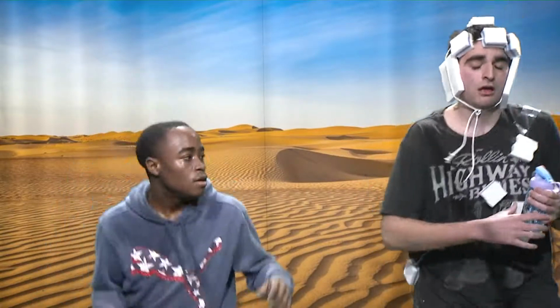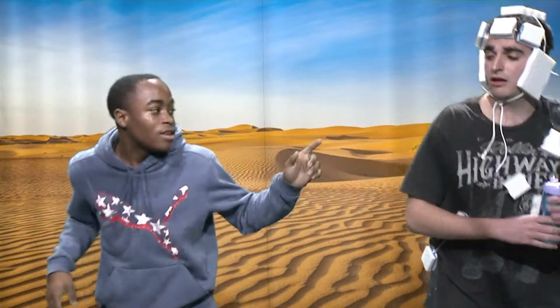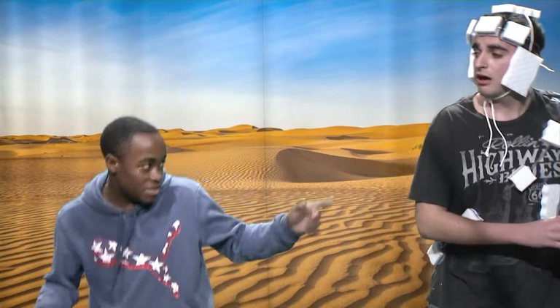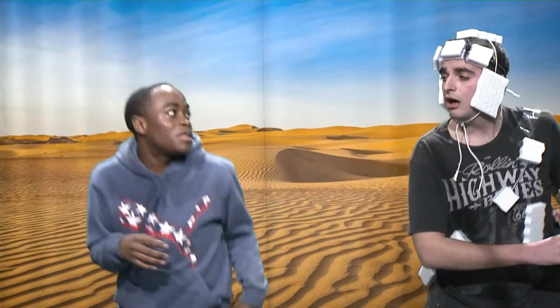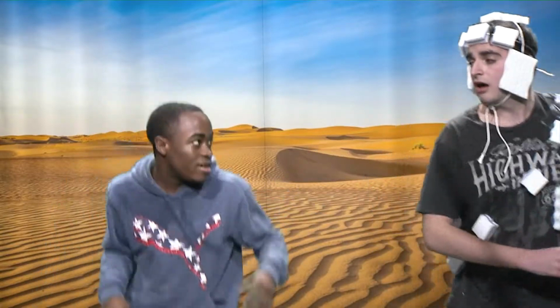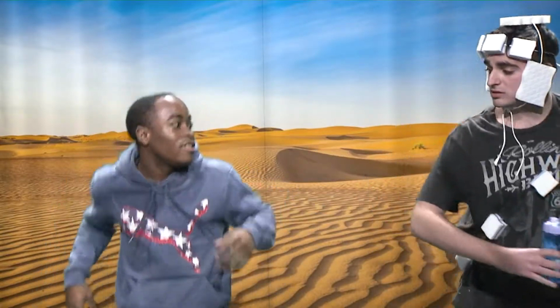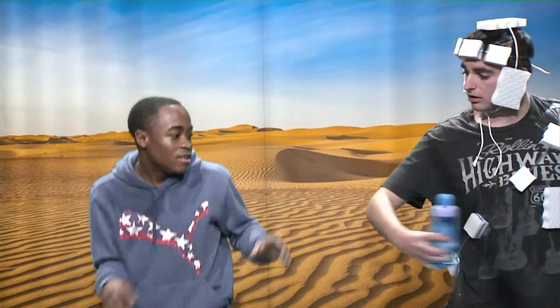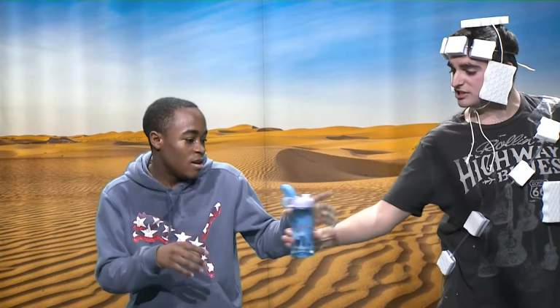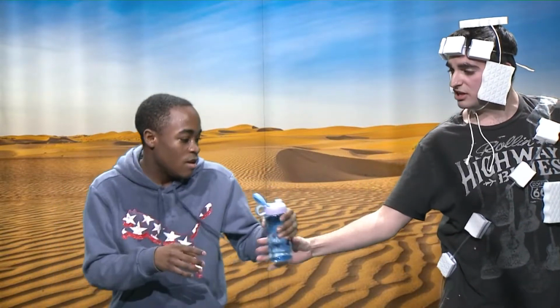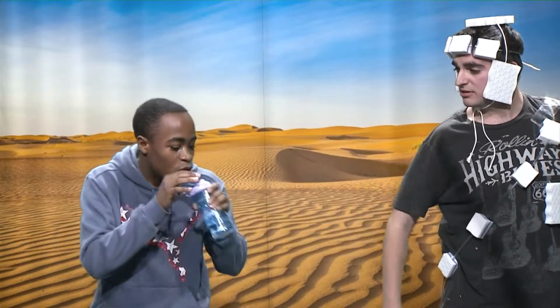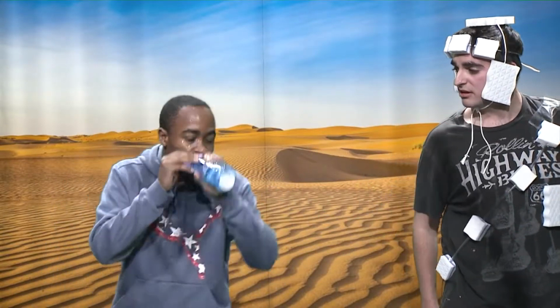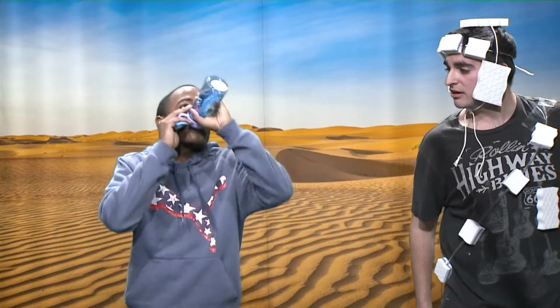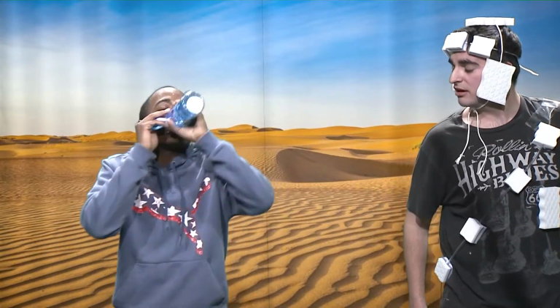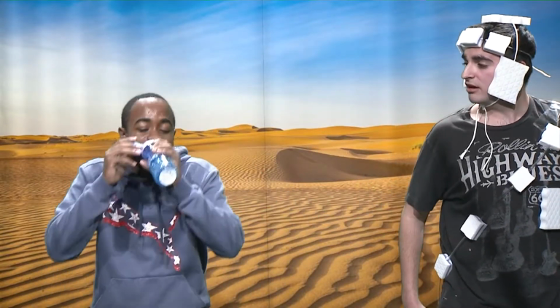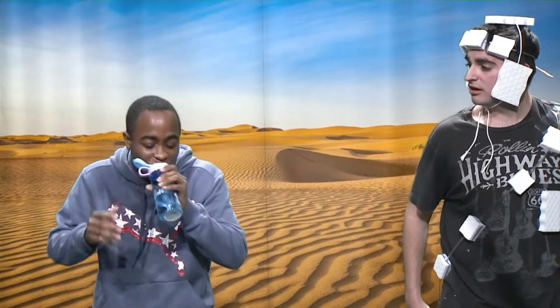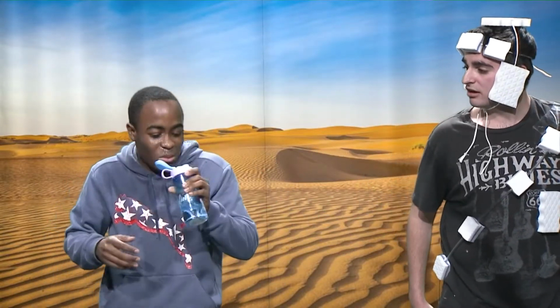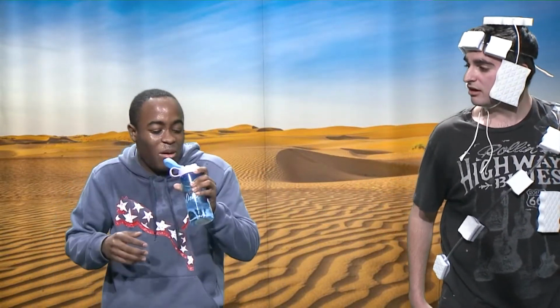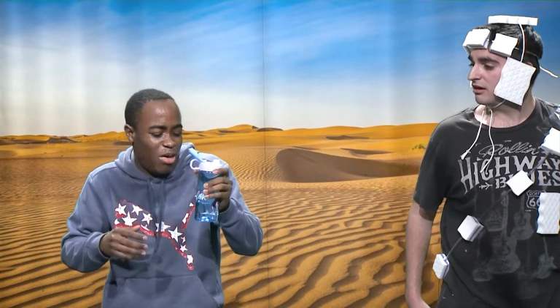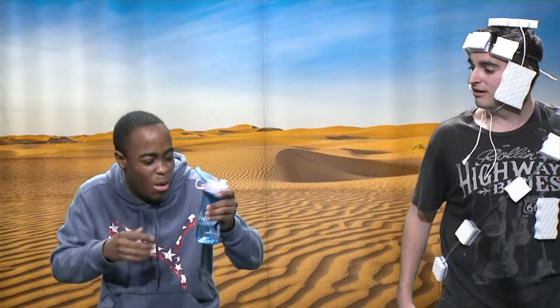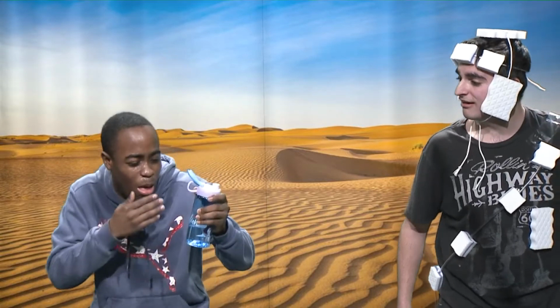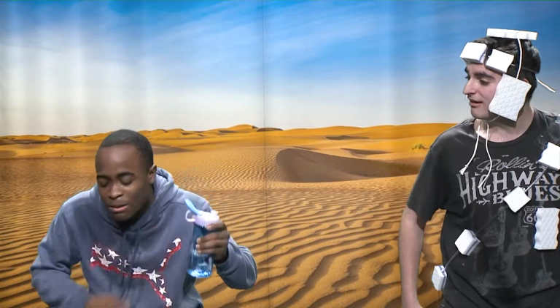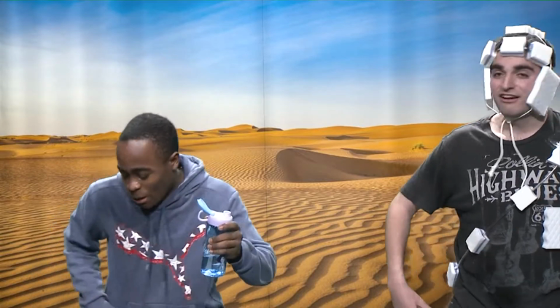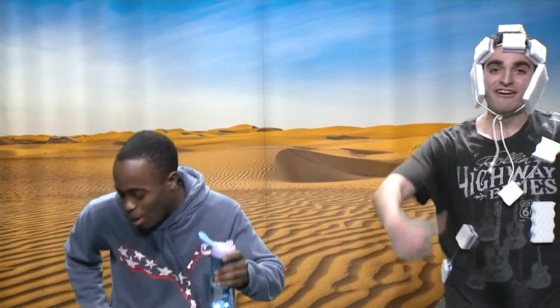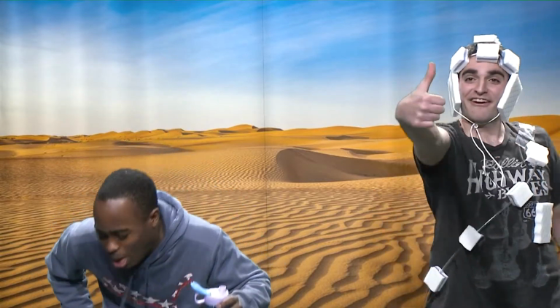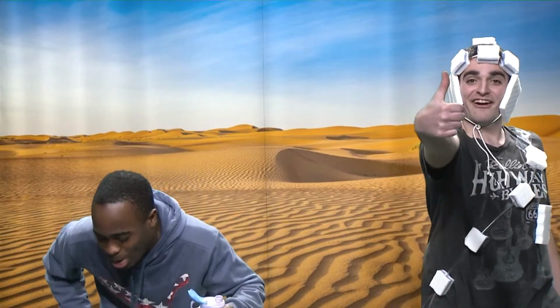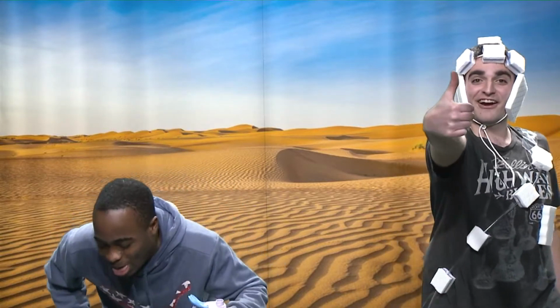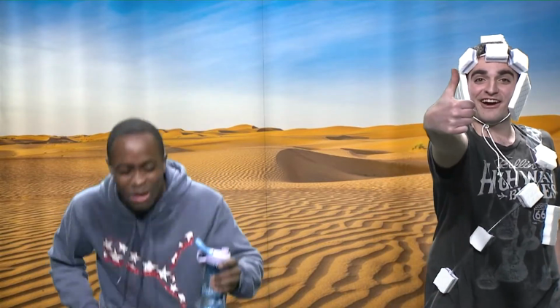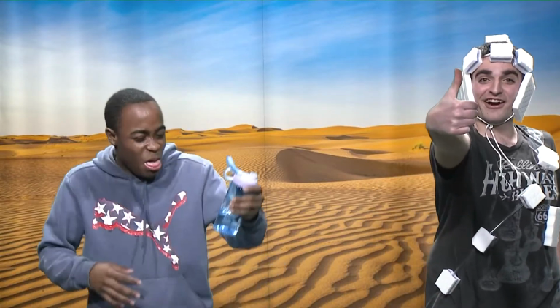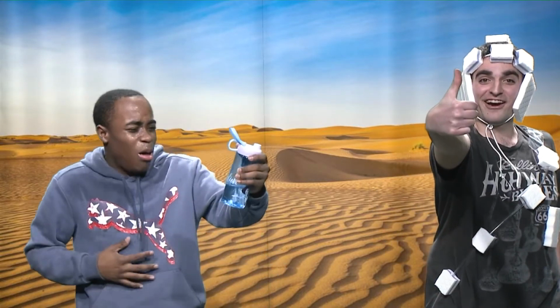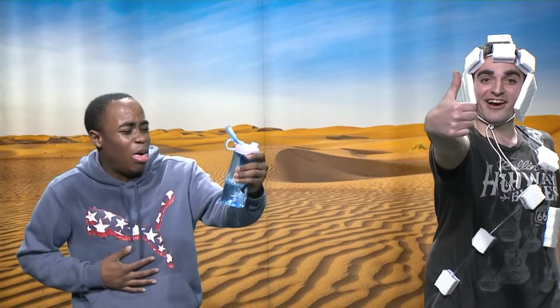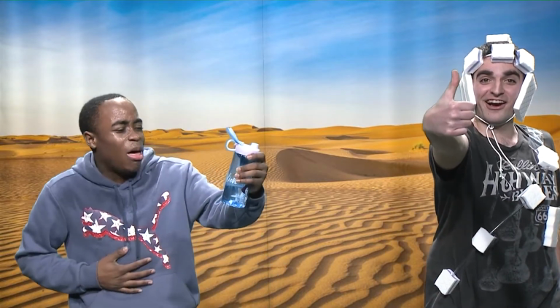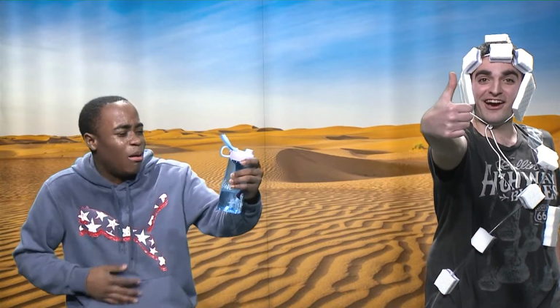Can I have a sip of that? Absolutely, dude. Buy the sweat-sucking recycling hydration suit today.